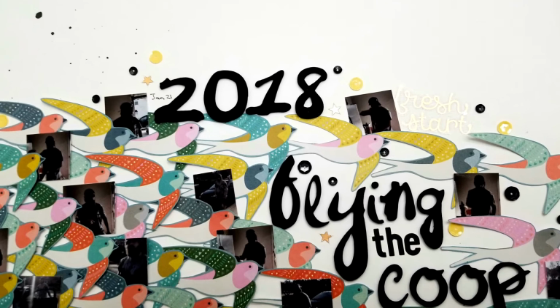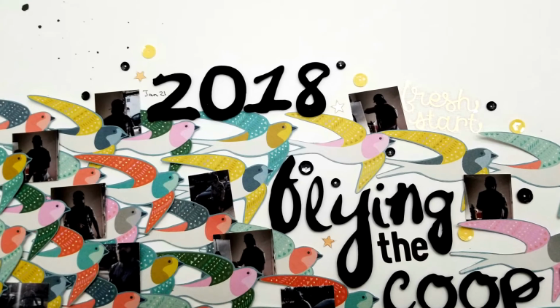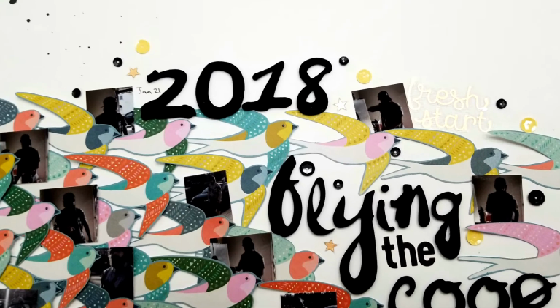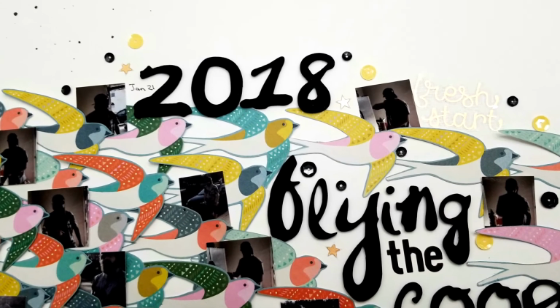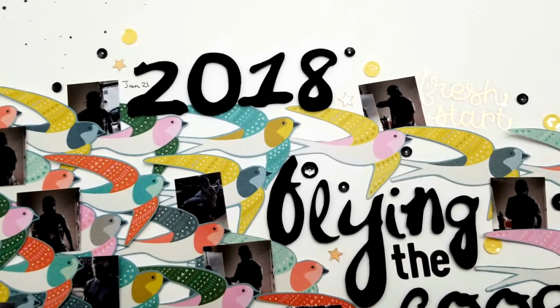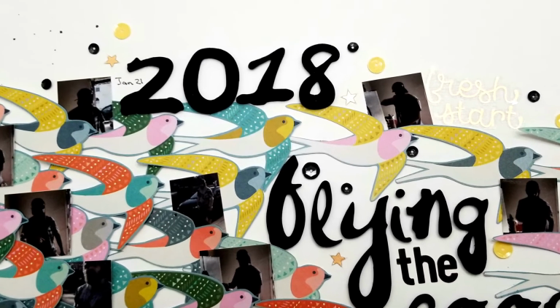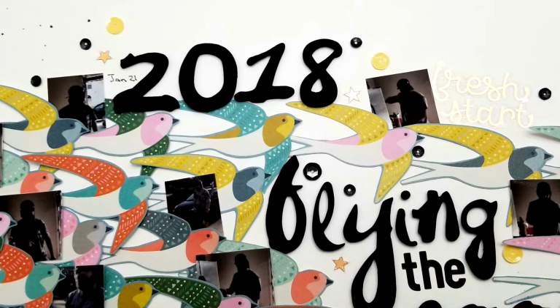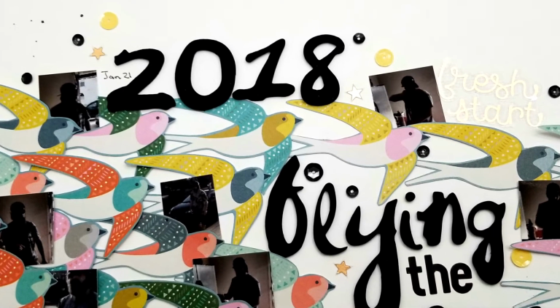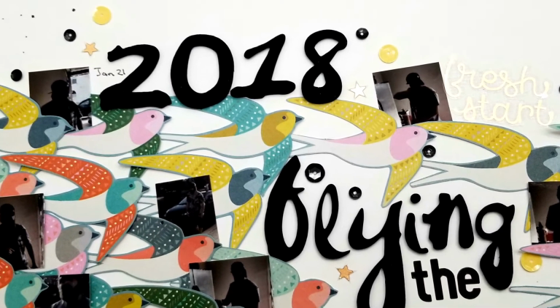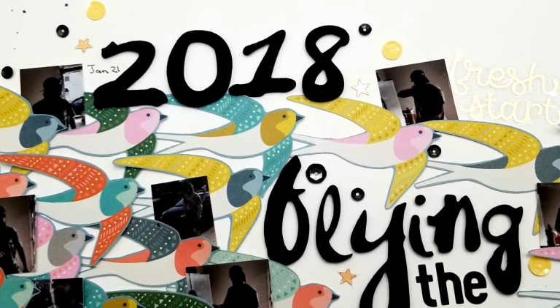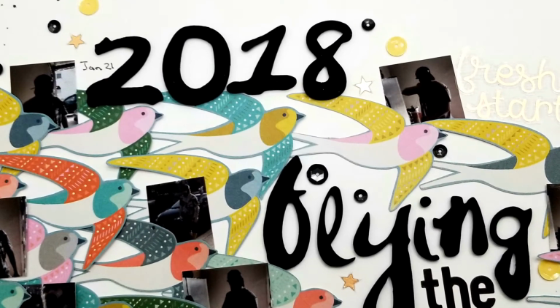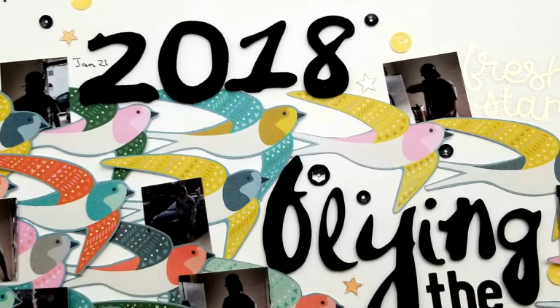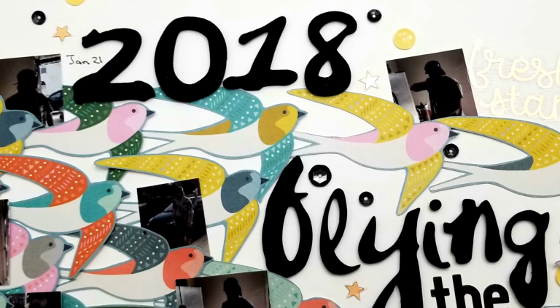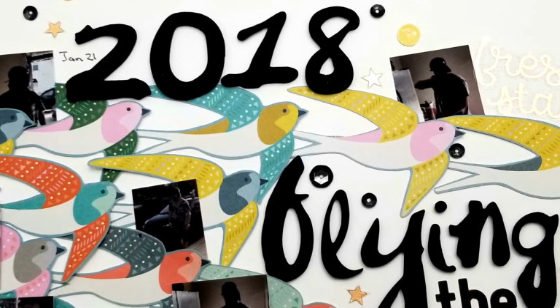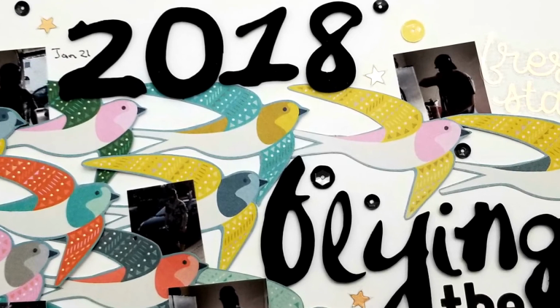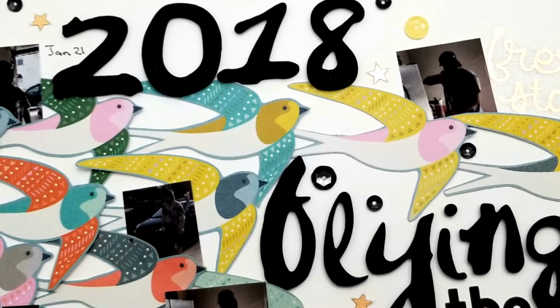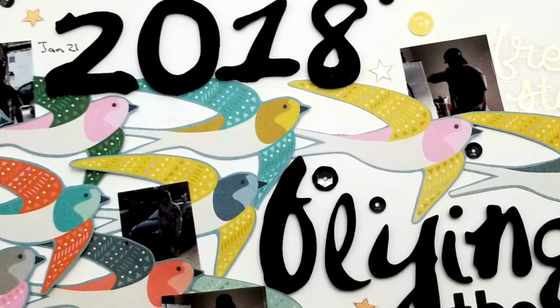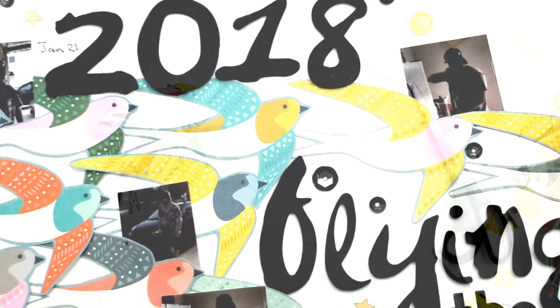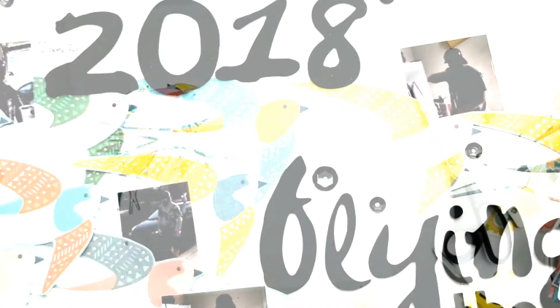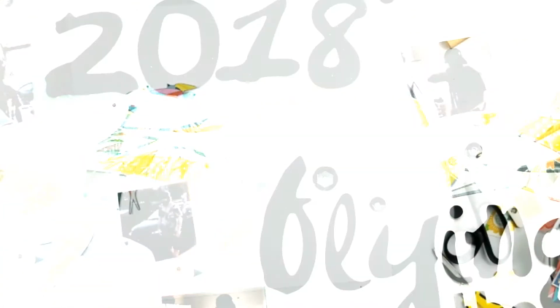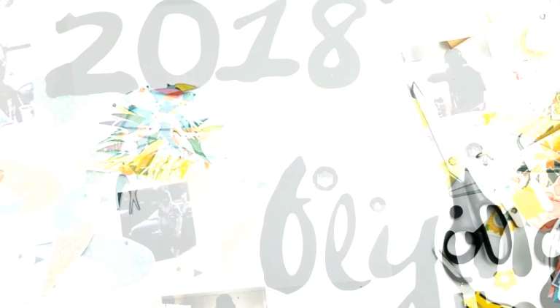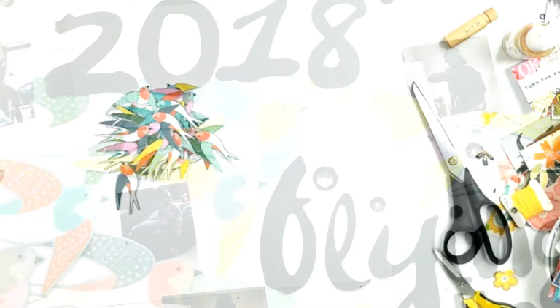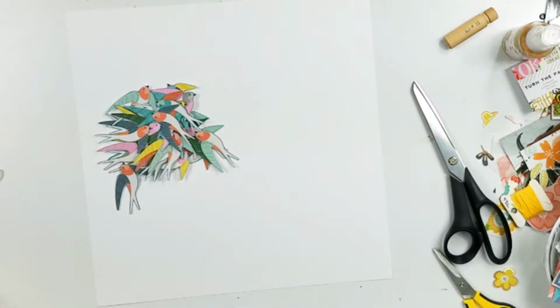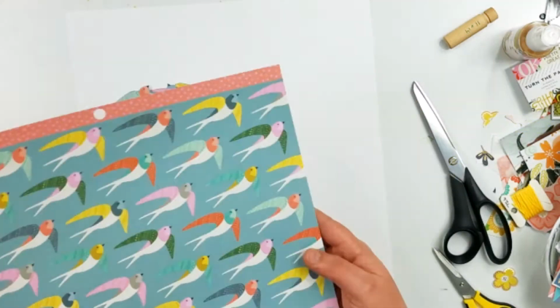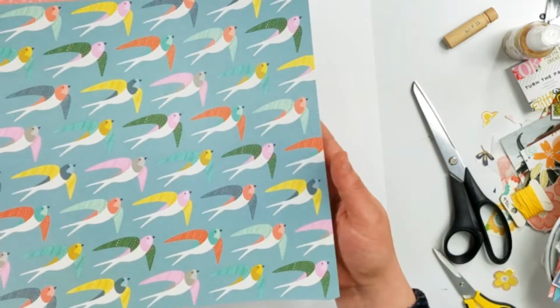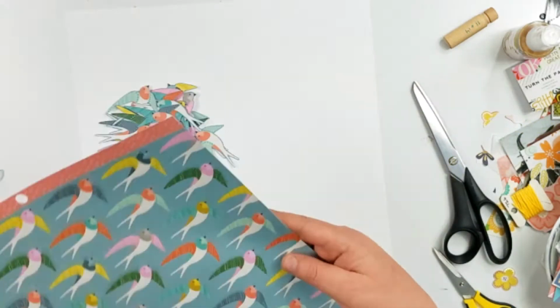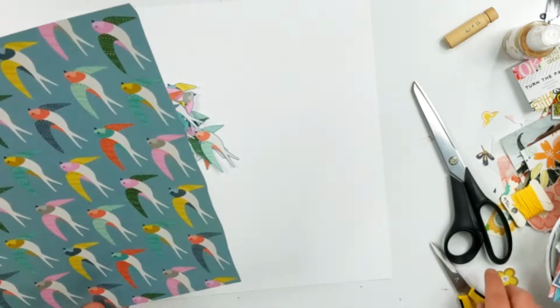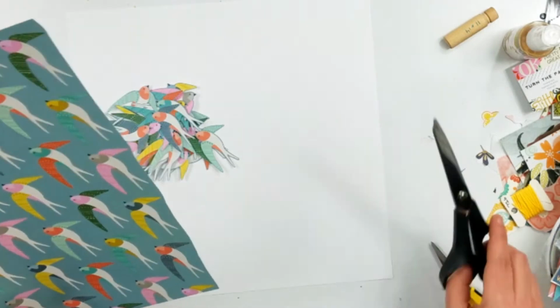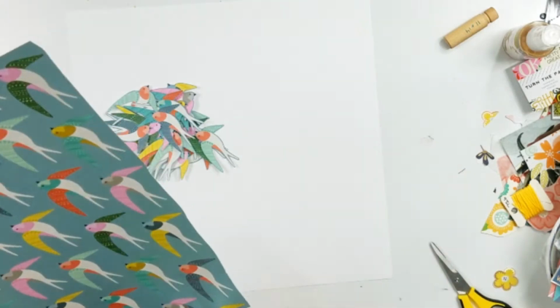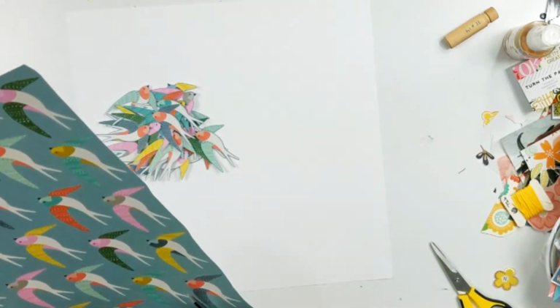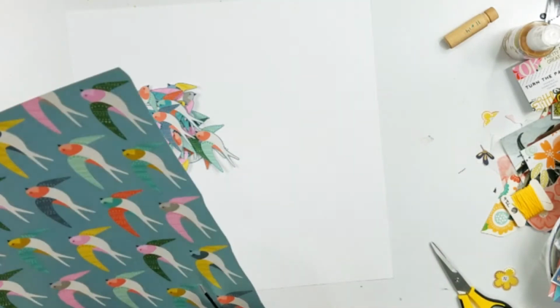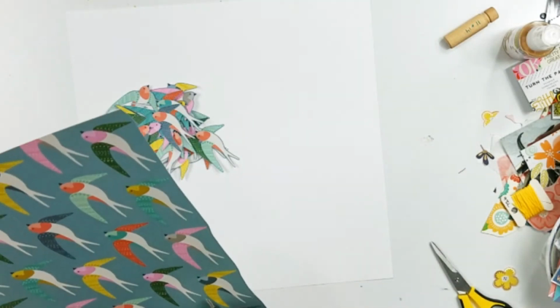Hey guys, it's Becky. I am back with another process video. Today I am going to be using a Paige Evans collection. Actually, I'm just going to be using this one paper.